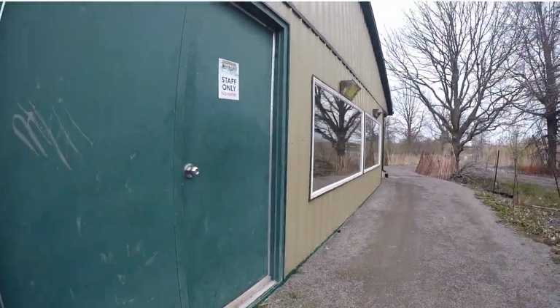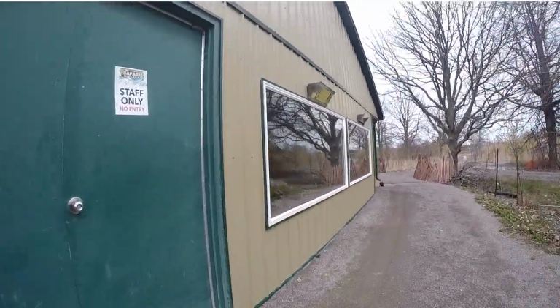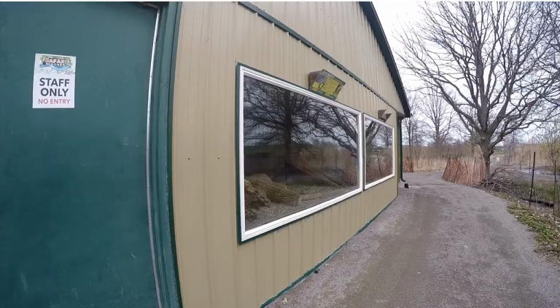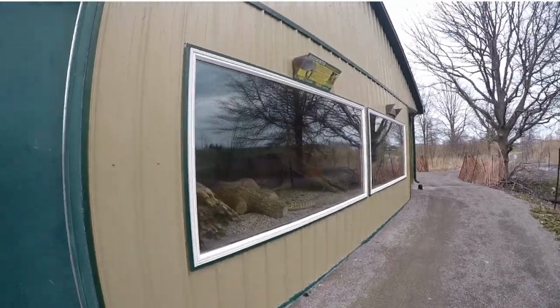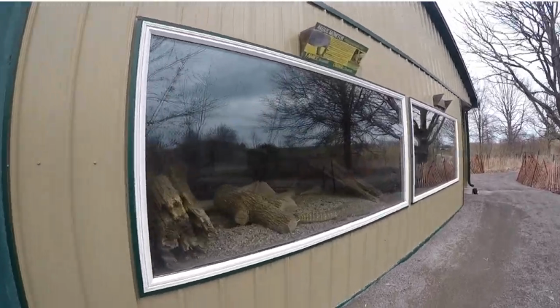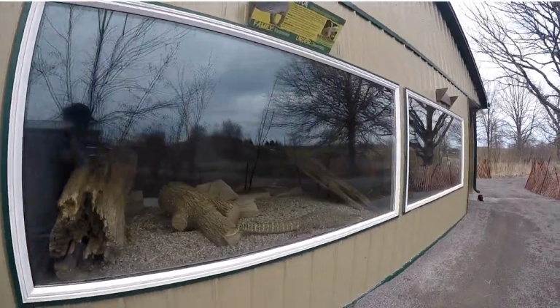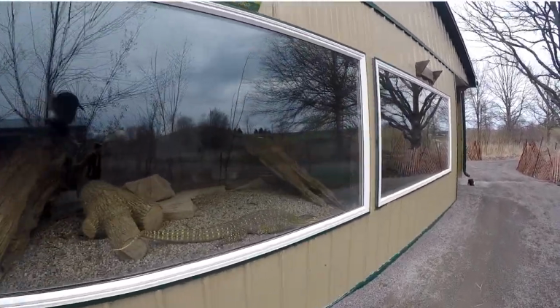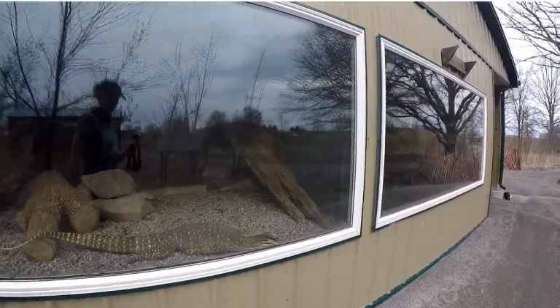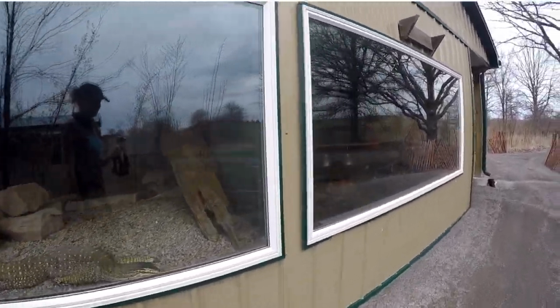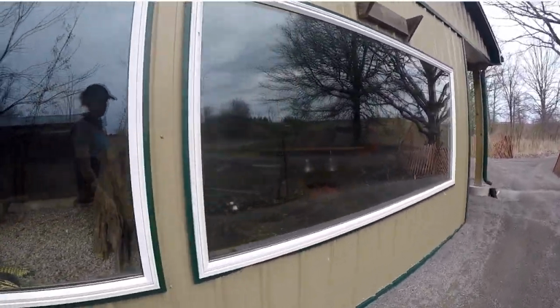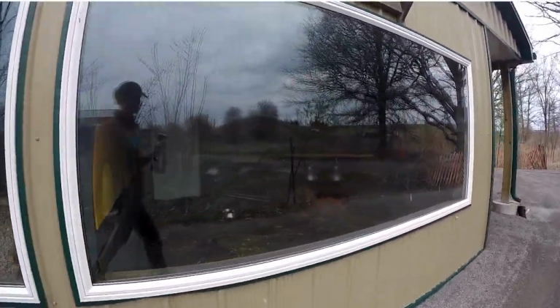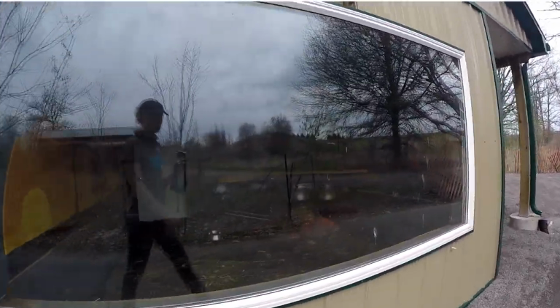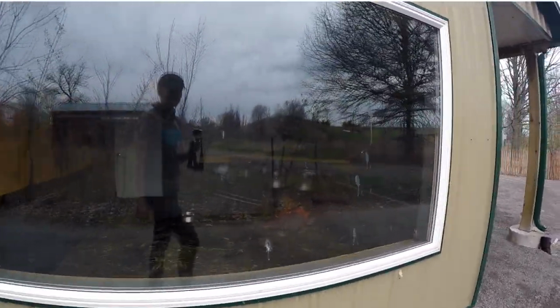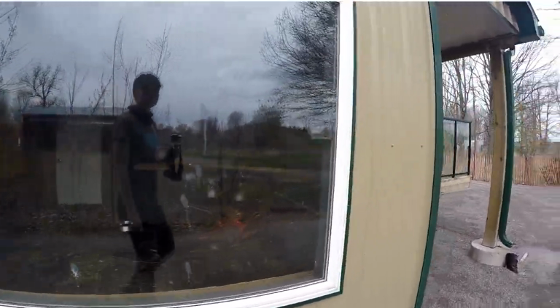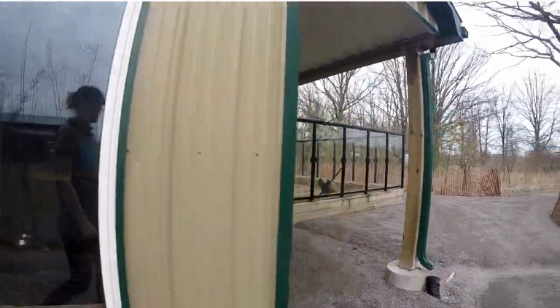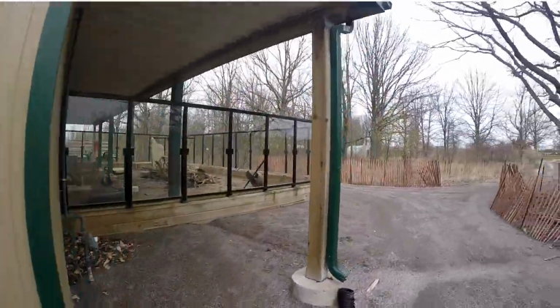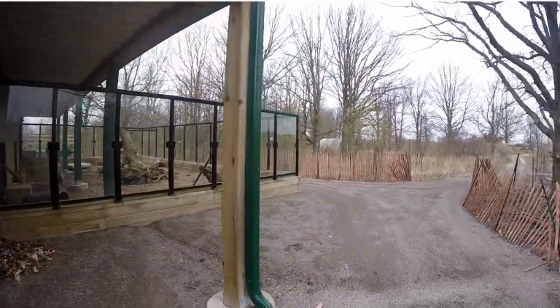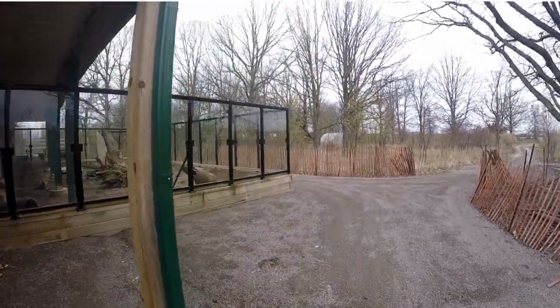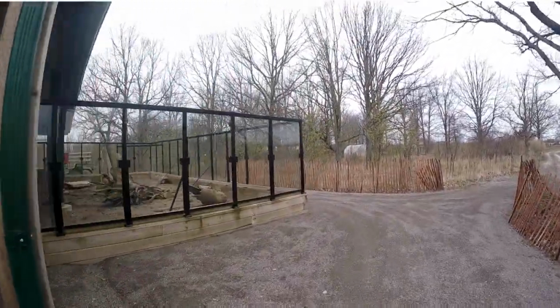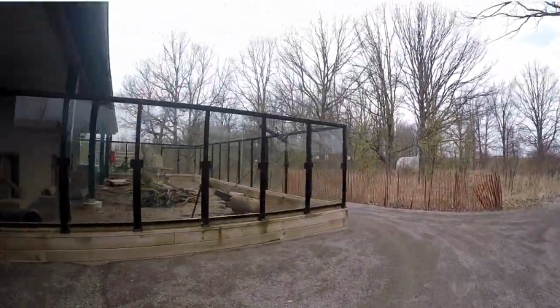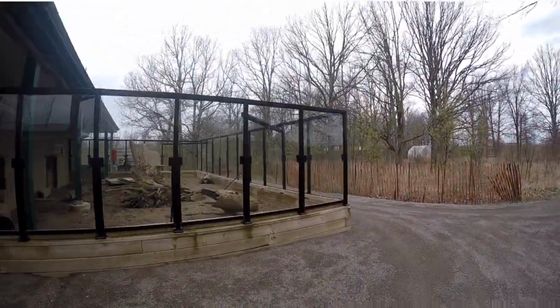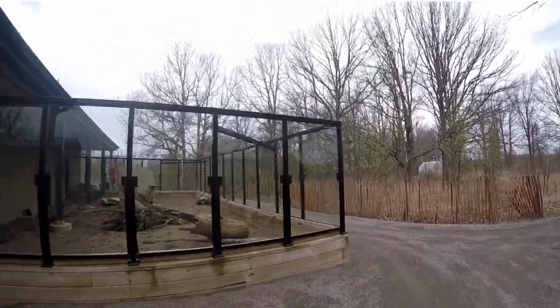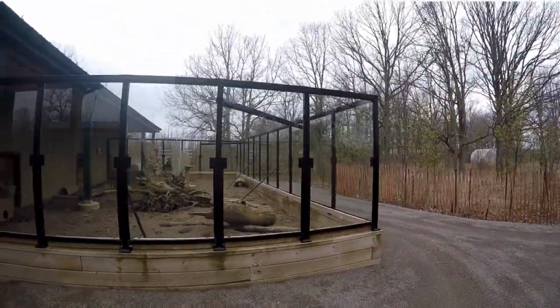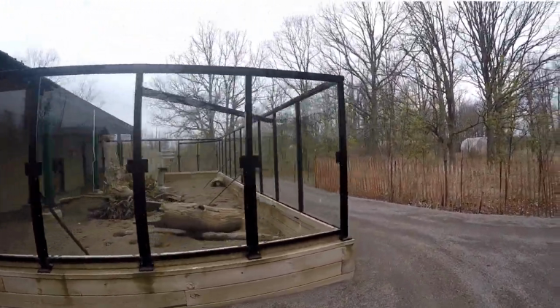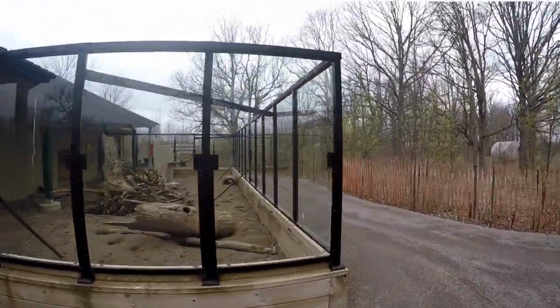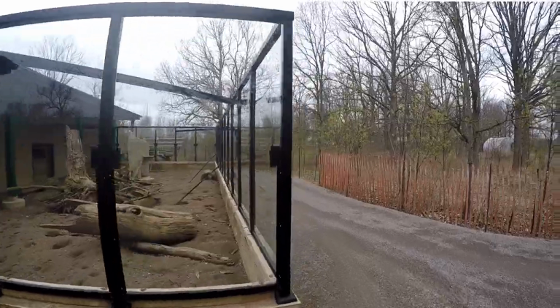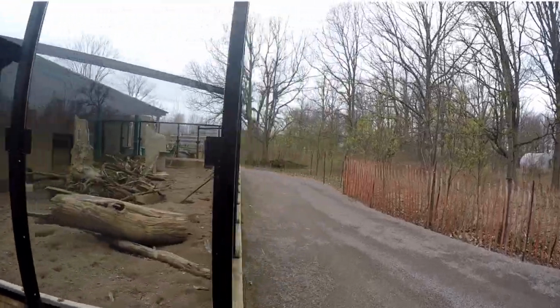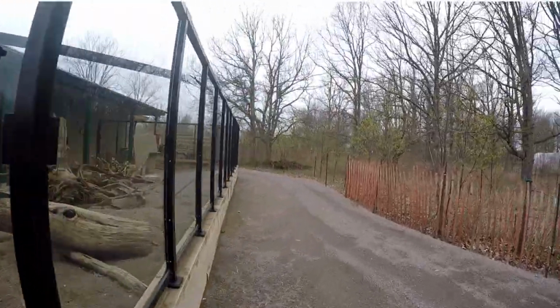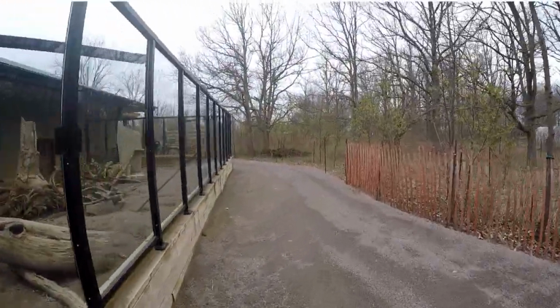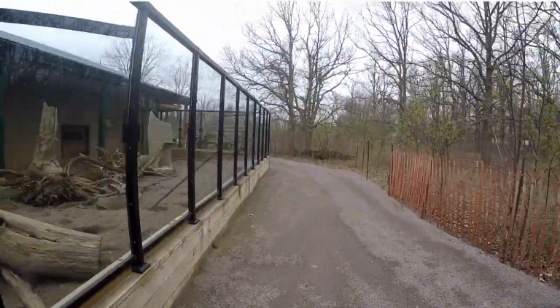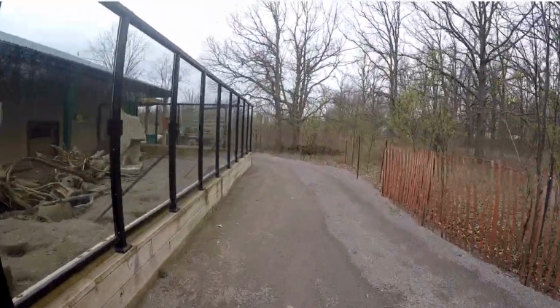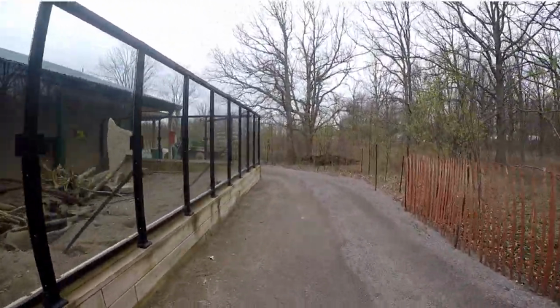All viewing is done from the outside of this exhibit, another reason that morning check is so important. To the left is the outside meerkat exhibit — this is where we will start this morning. Notice all the ground tunnels they have built. Meerkats are always digging.